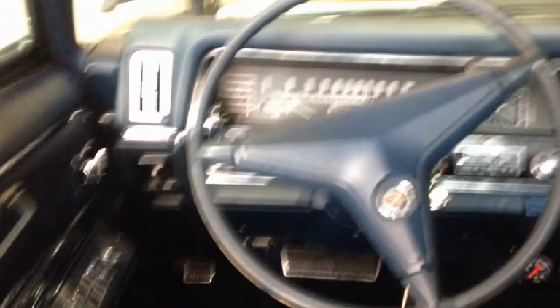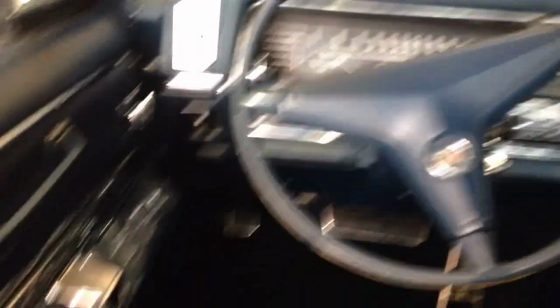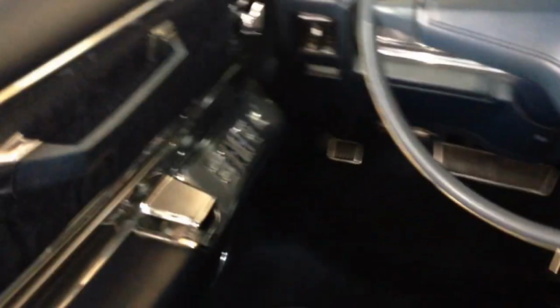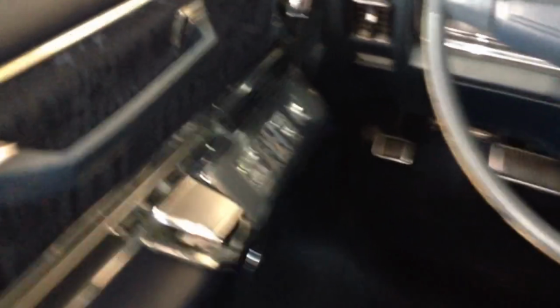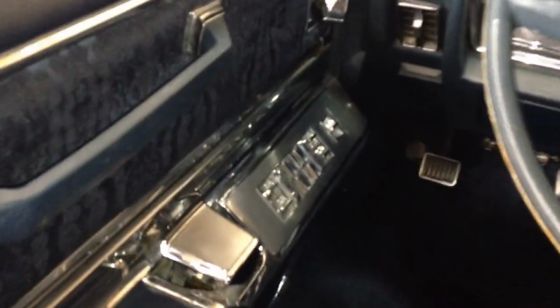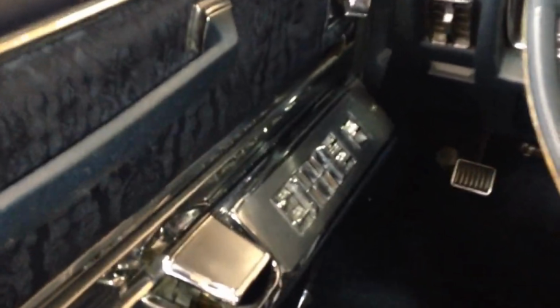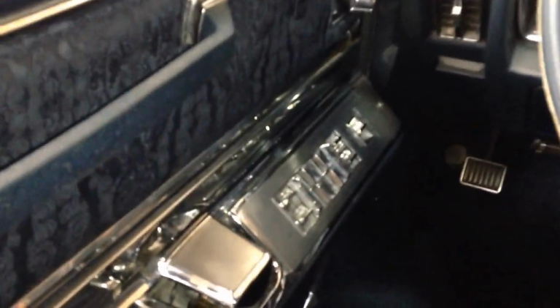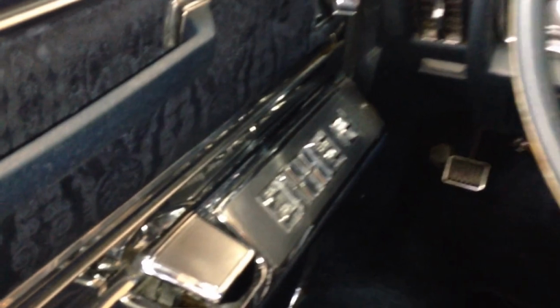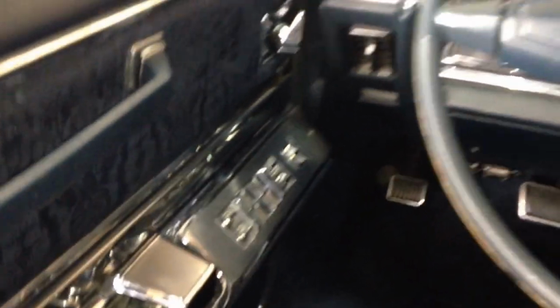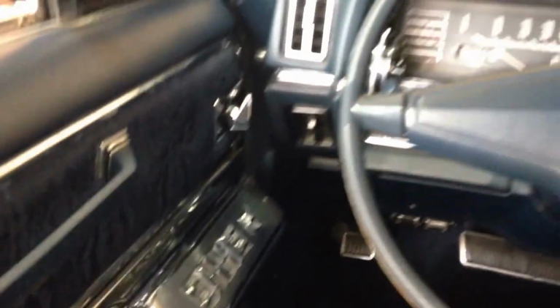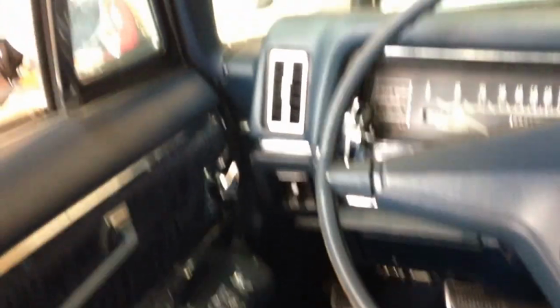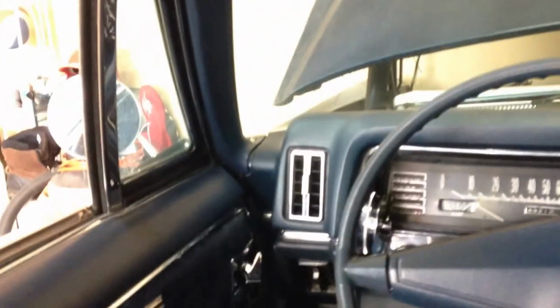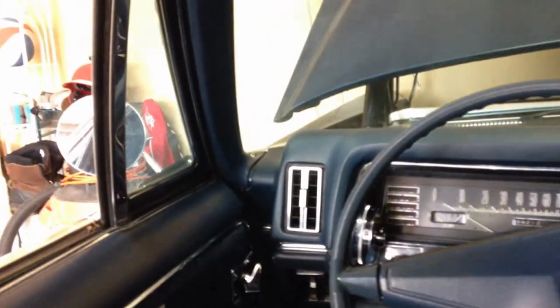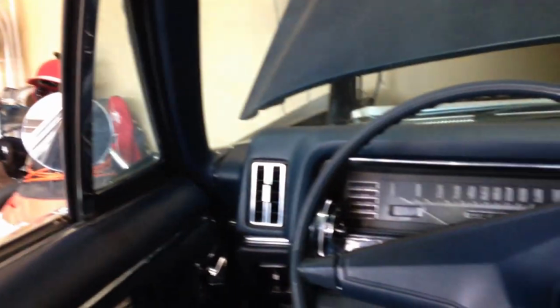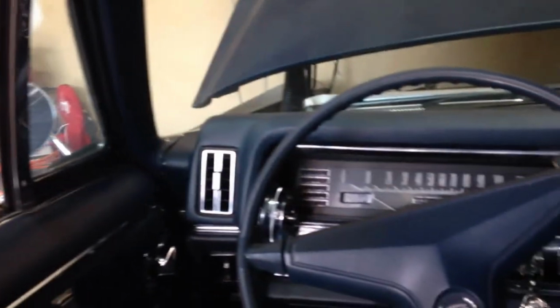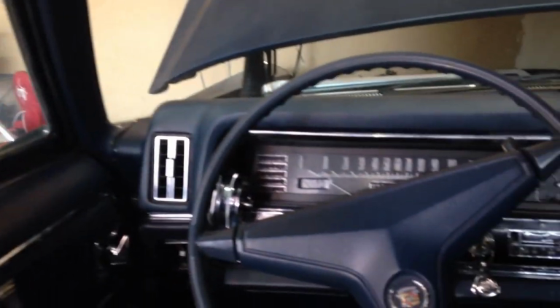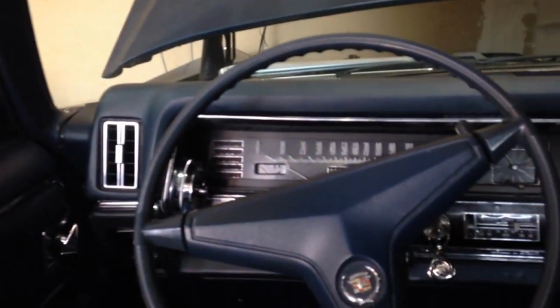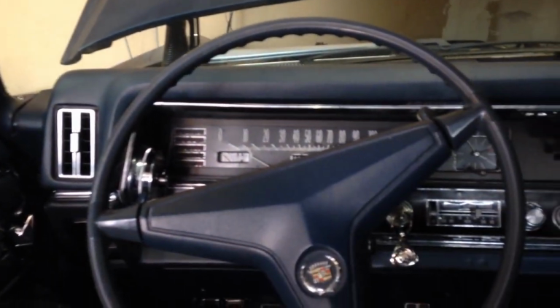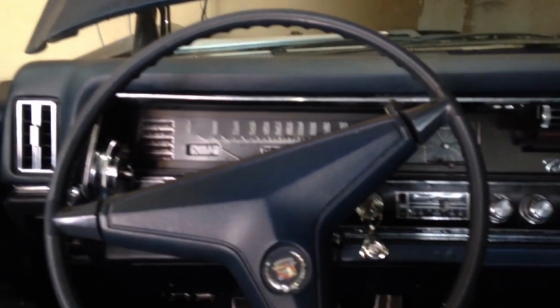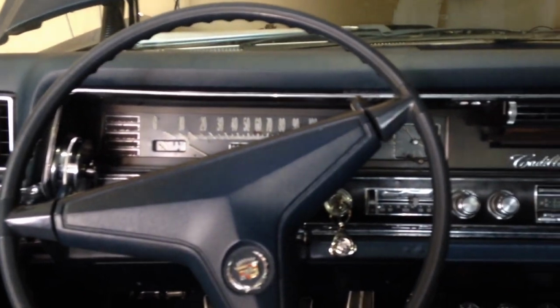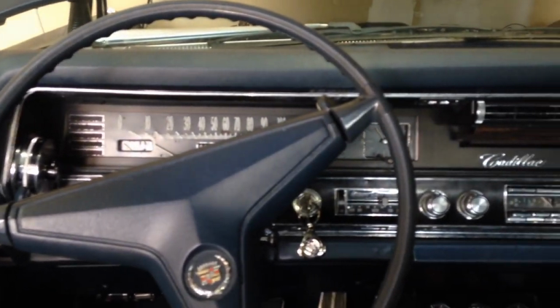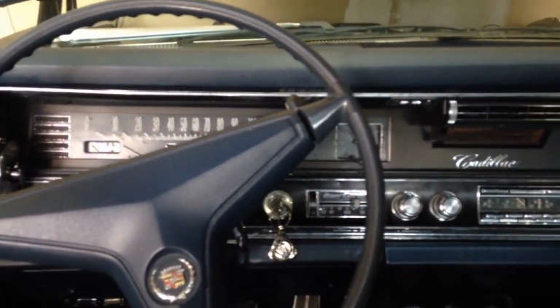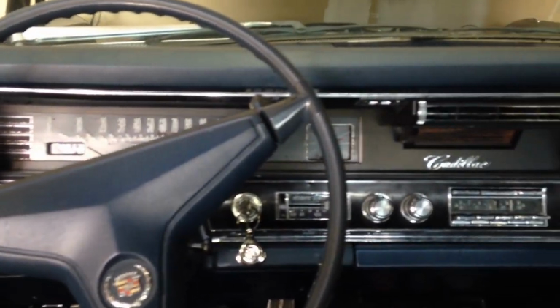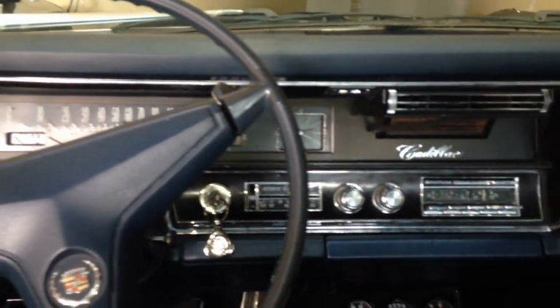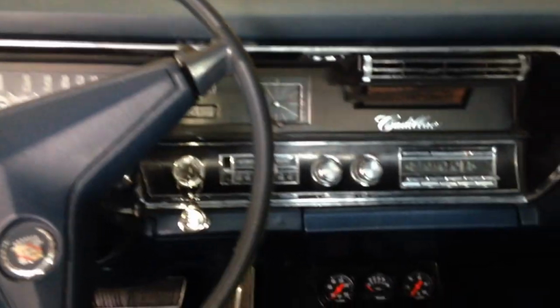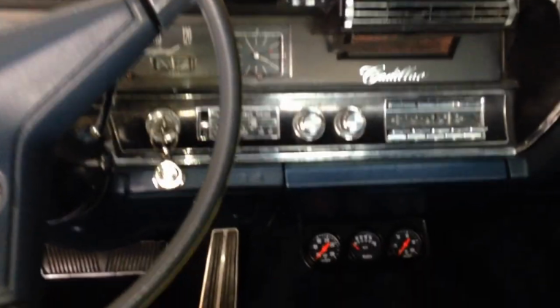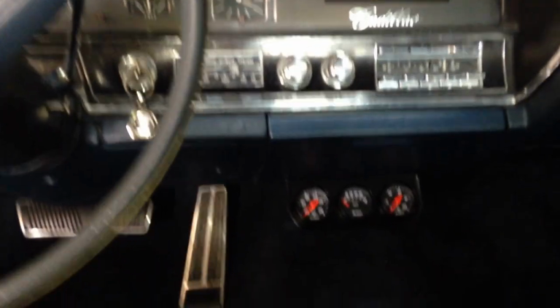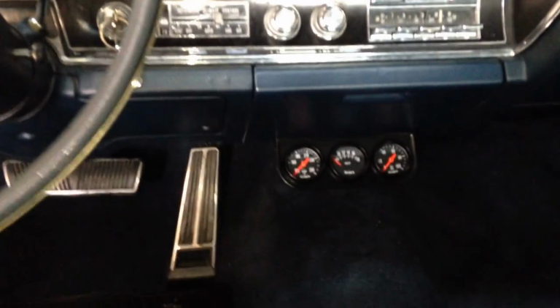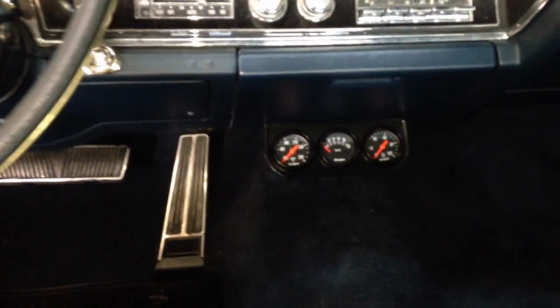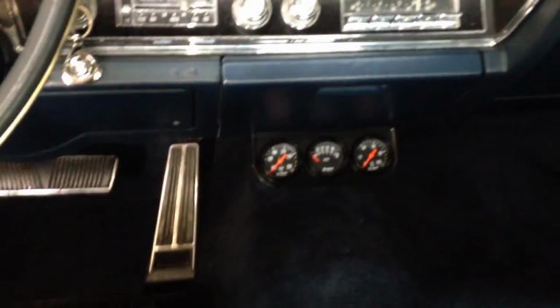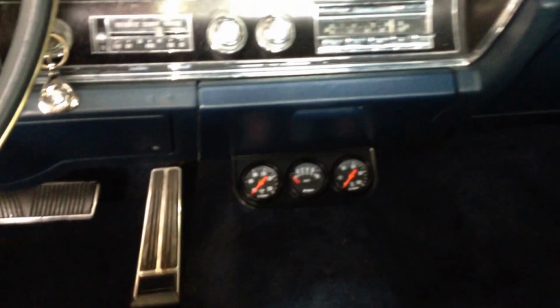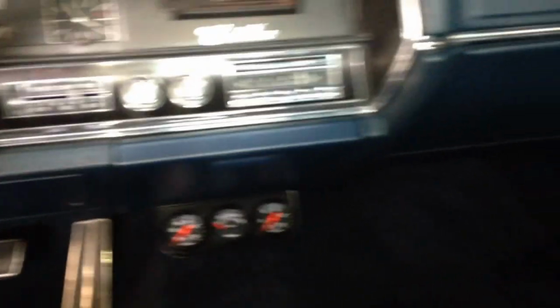It's got power windows that all still work. The wing windows are a little on the slow side, but still for a car from 1967 it's pretty nice. It's got some gauges down in there to take care of that 500.